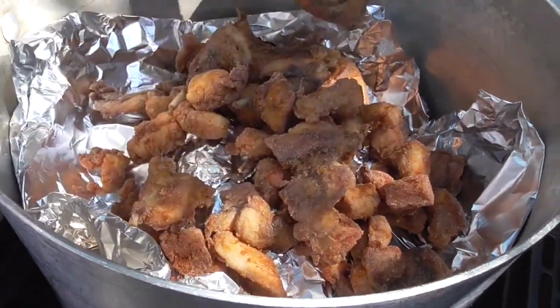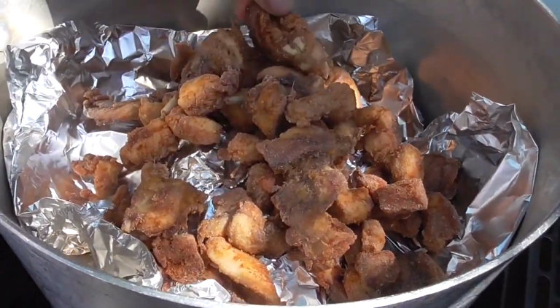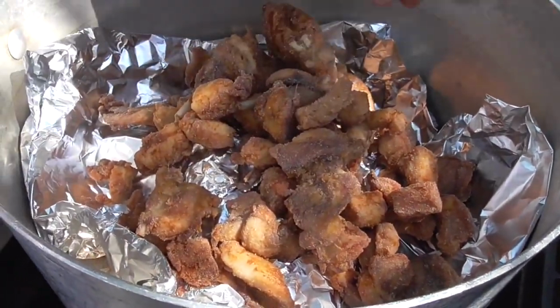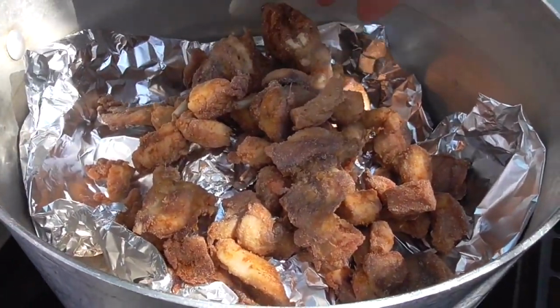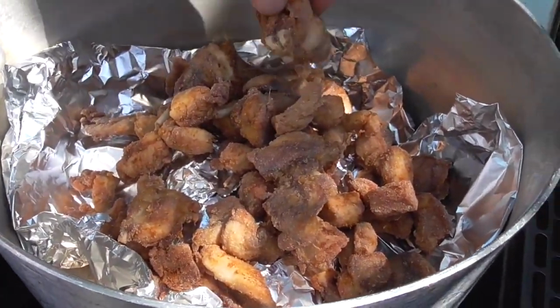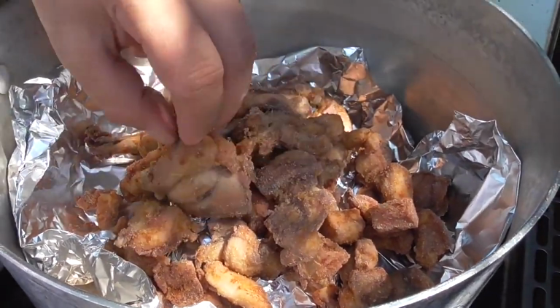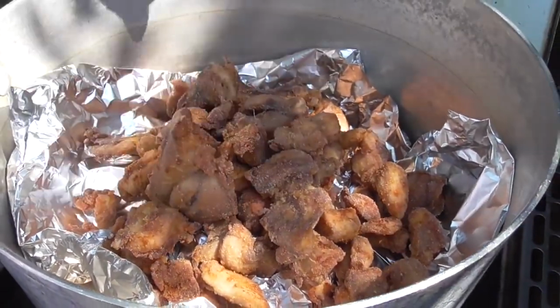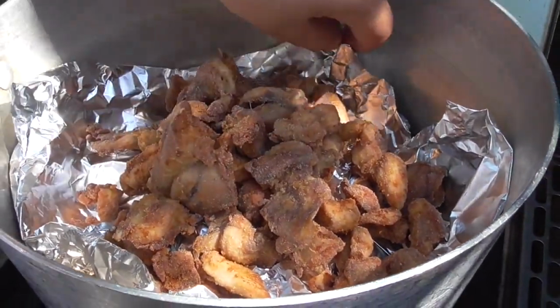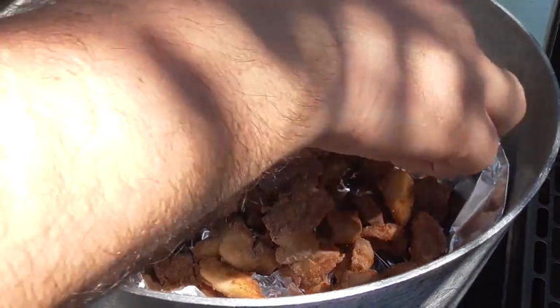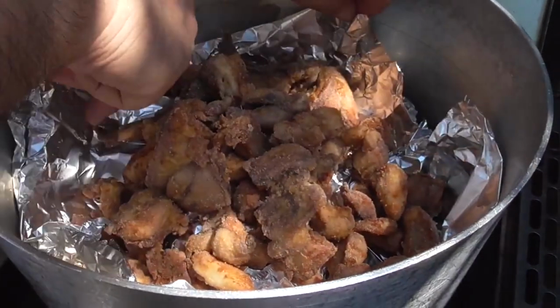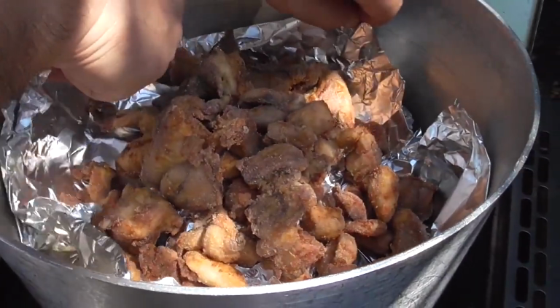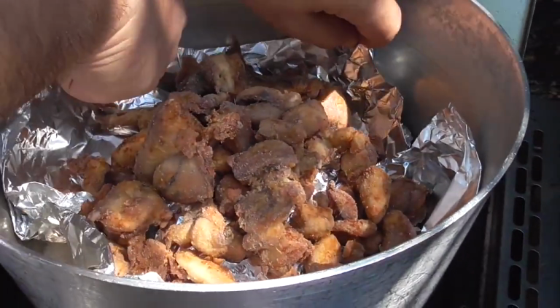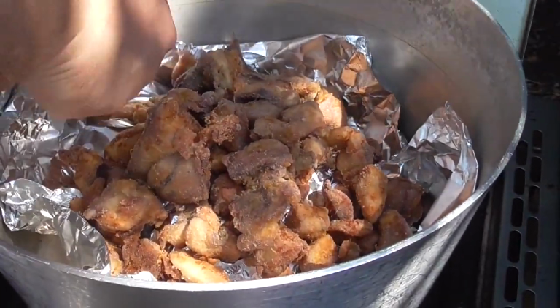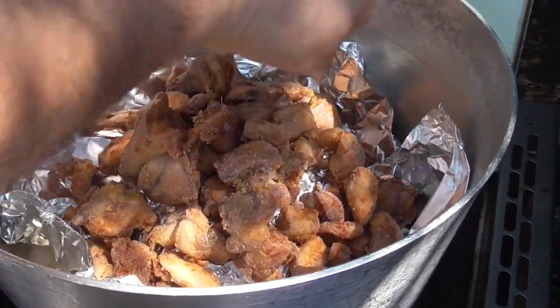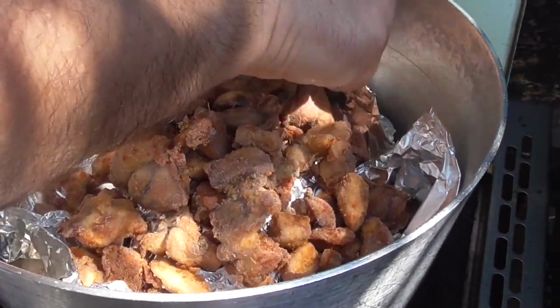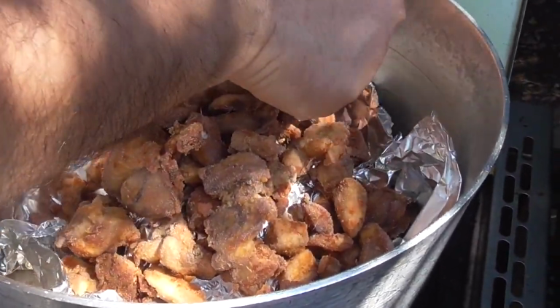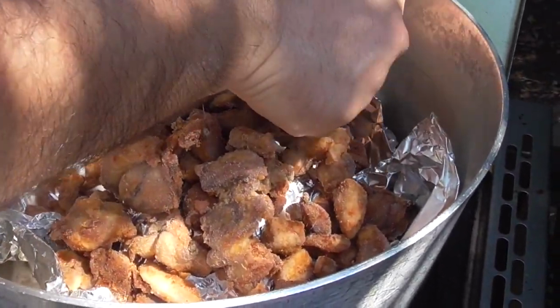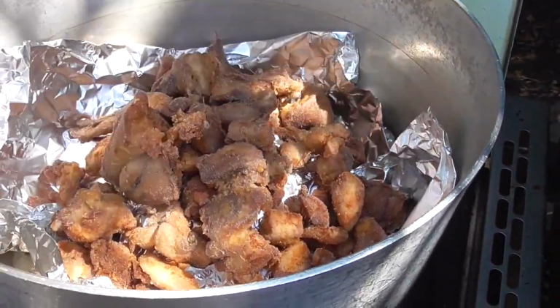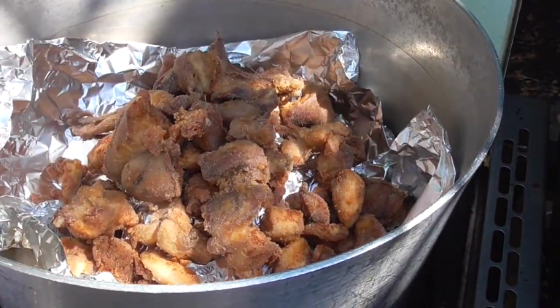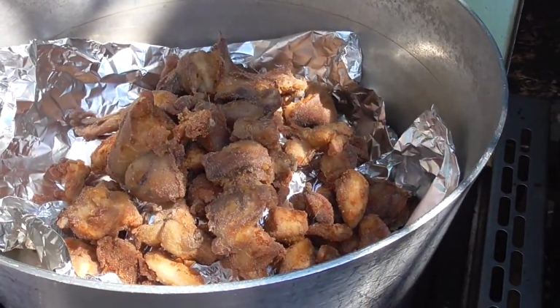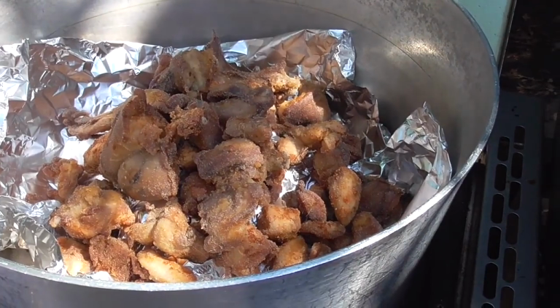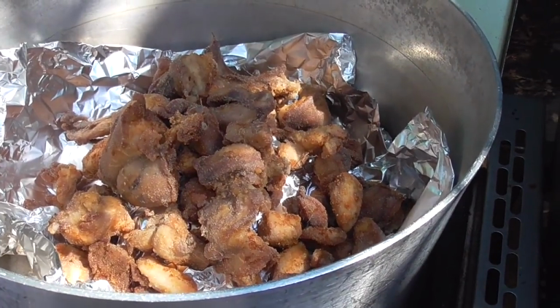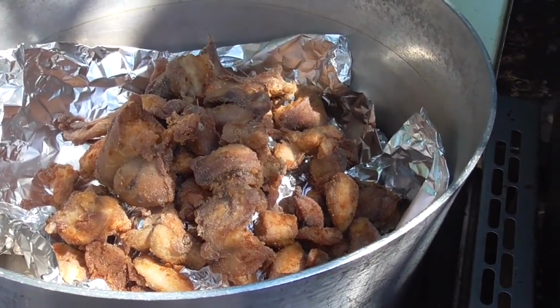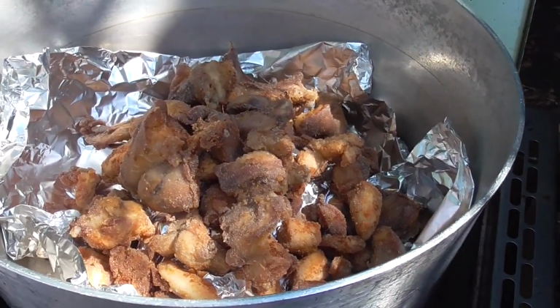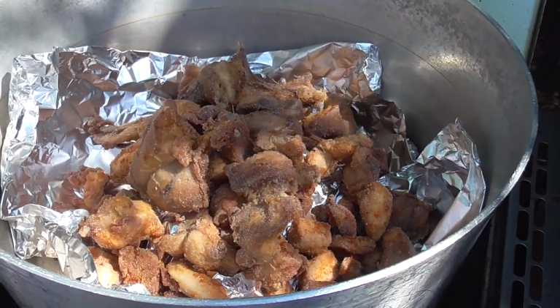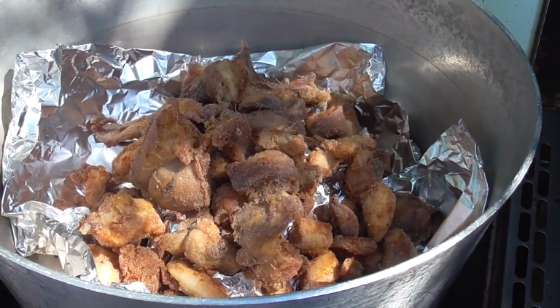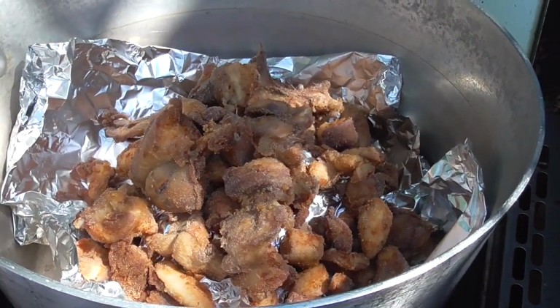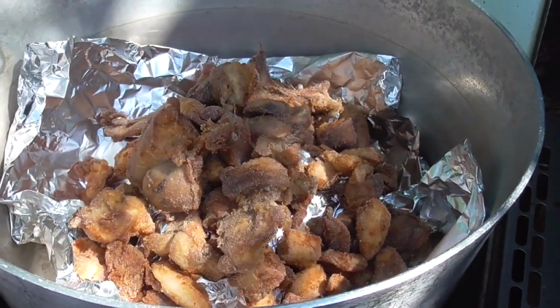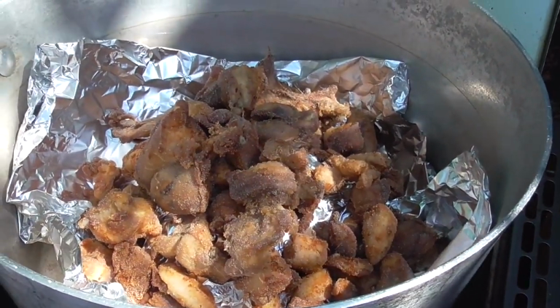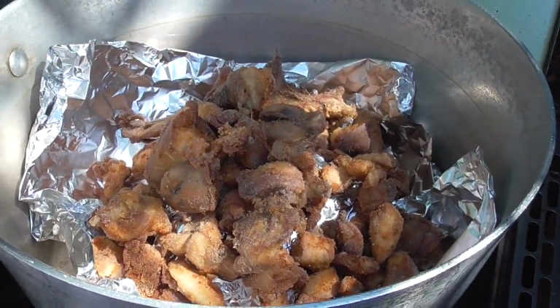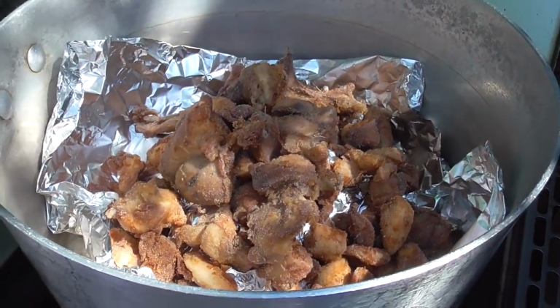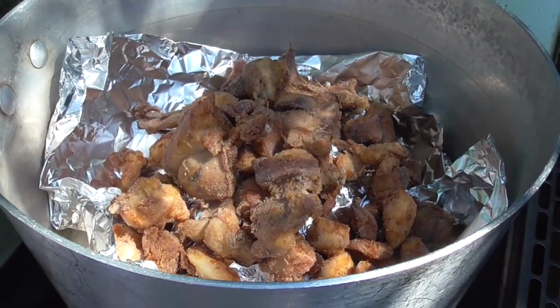What he says is we're going to cook it for about an hour. We have this on low and we're going to cover it up. We'll be back to show you guys what it looks like.